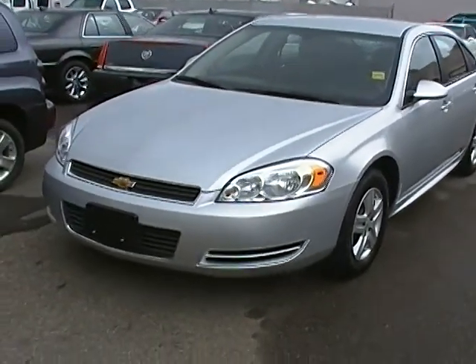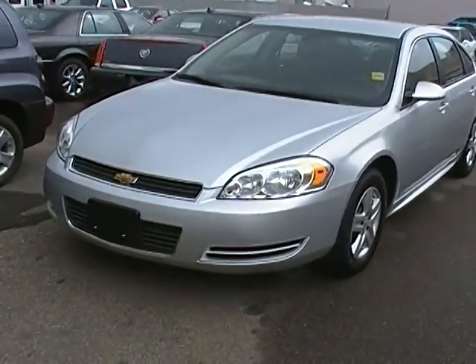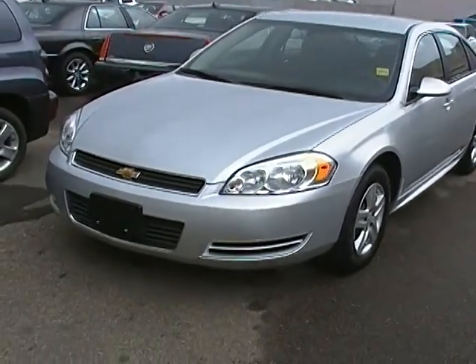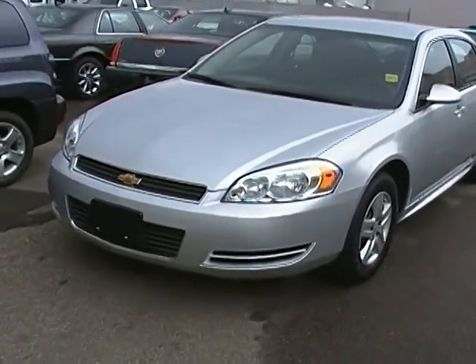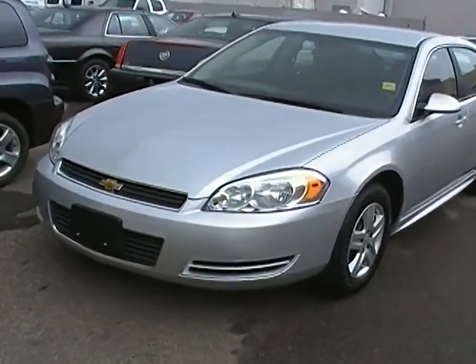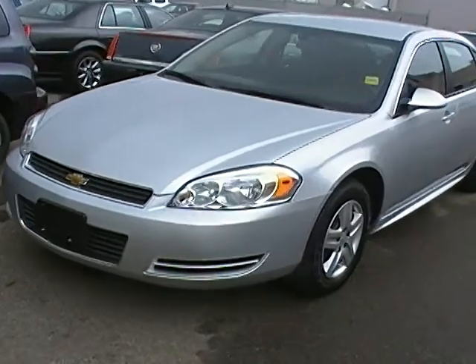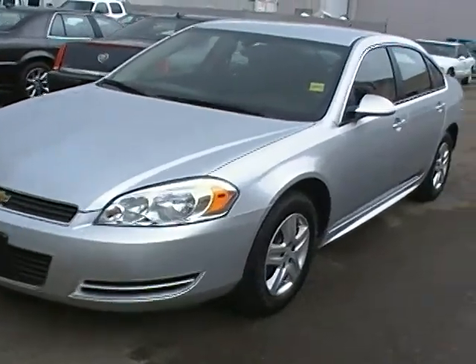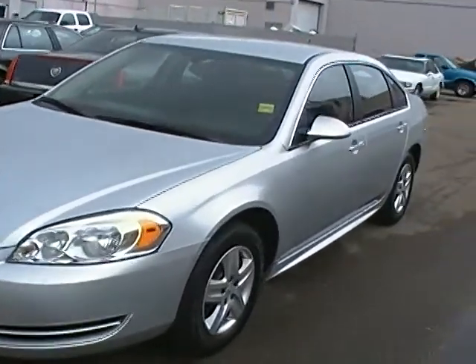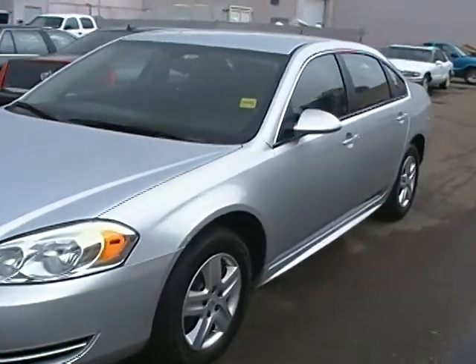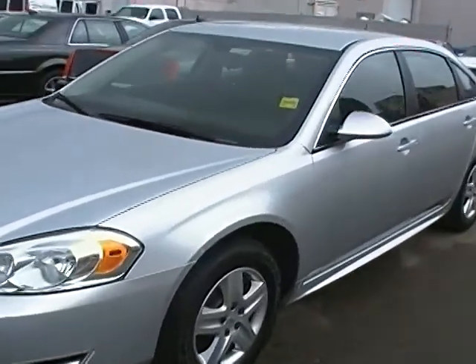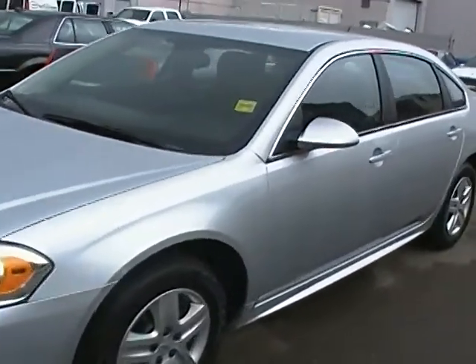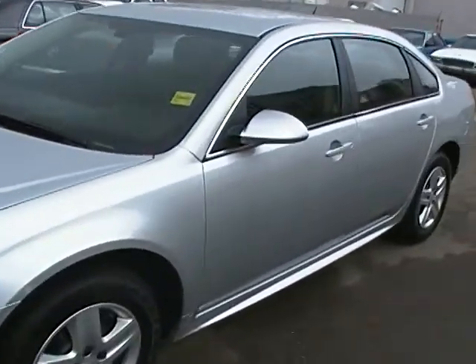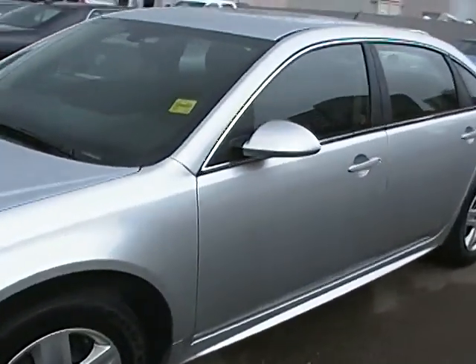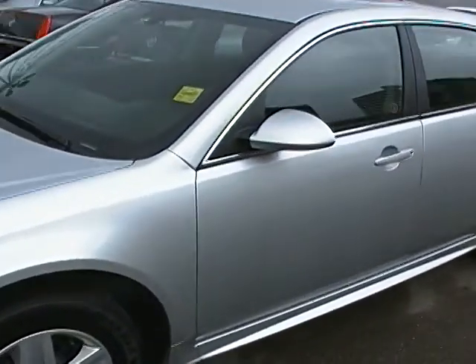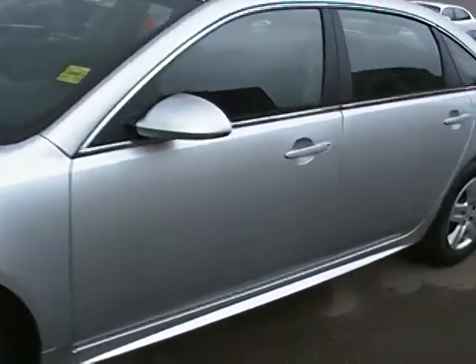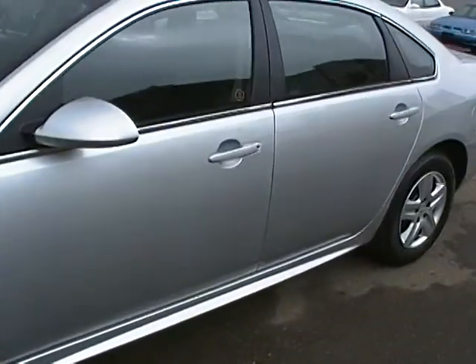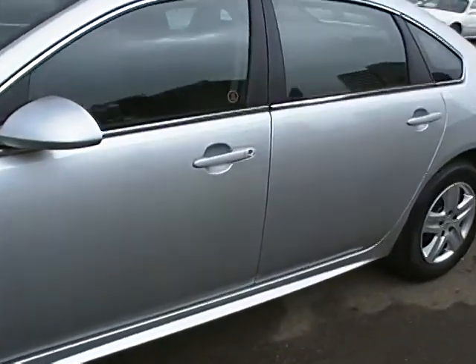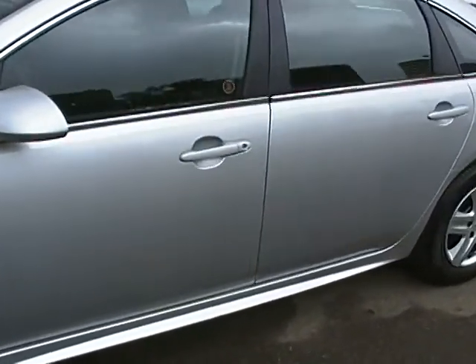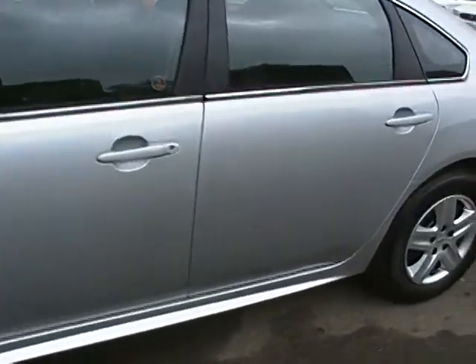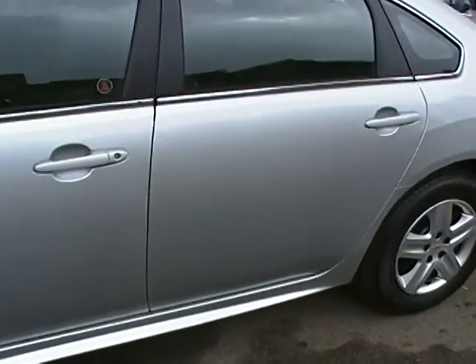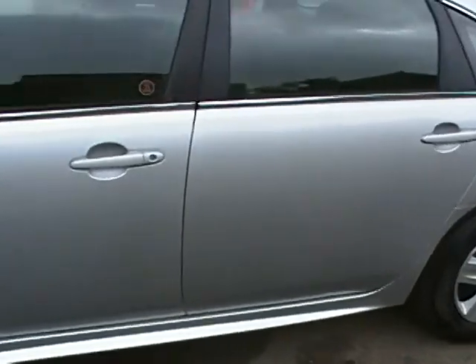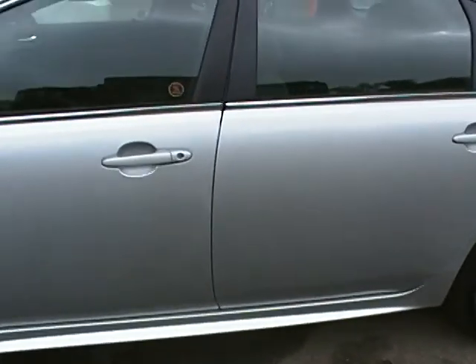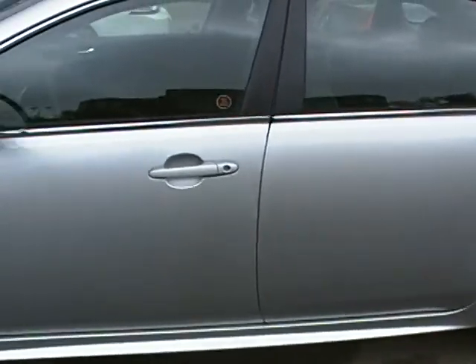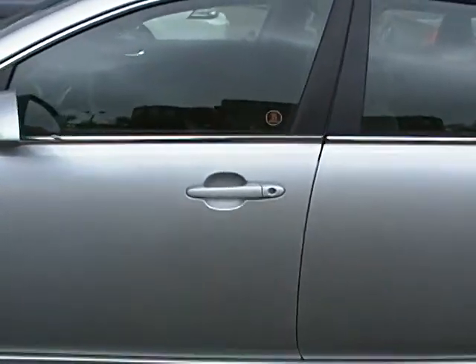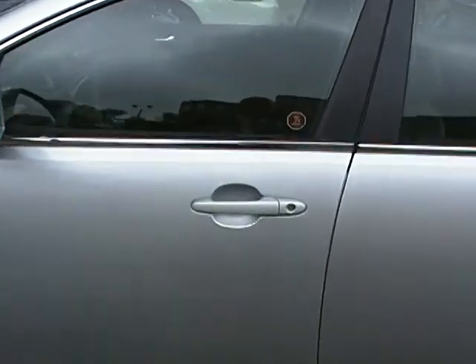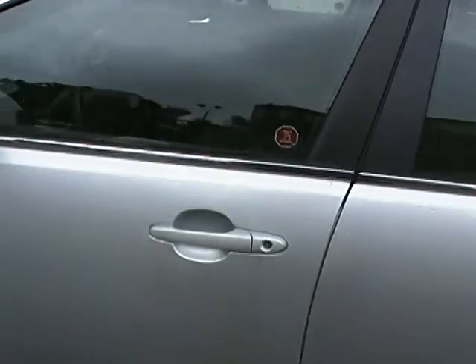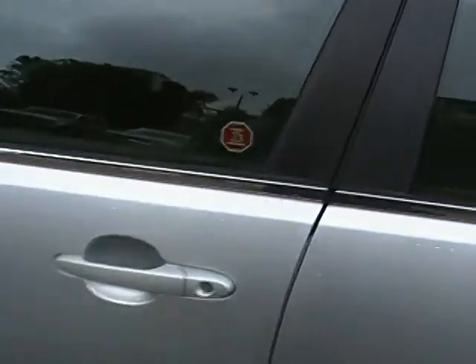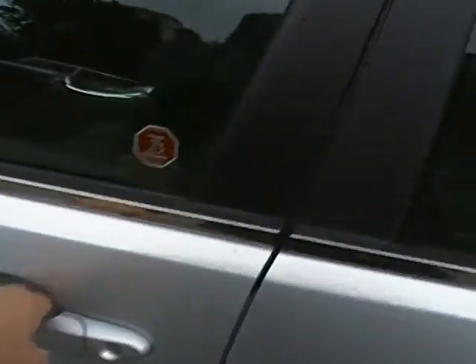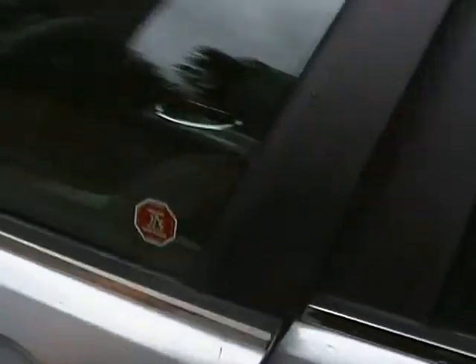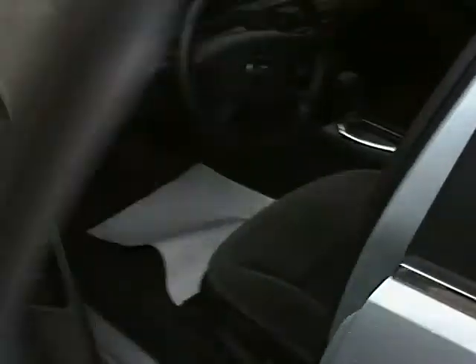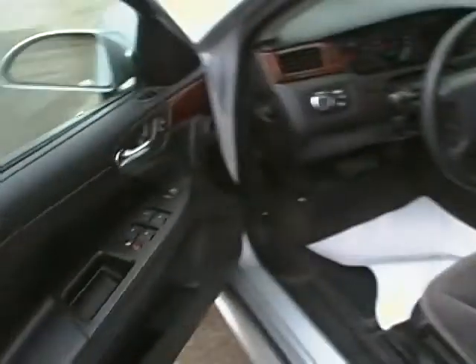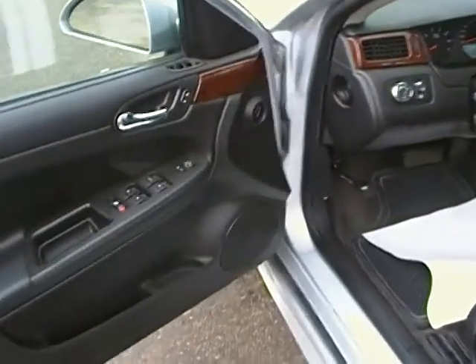This vehicle does come equipped with the V6 engine — it's got plenty of power. It's got 46,000 kilometers on it, I believe. I'll double check here just in a minute.